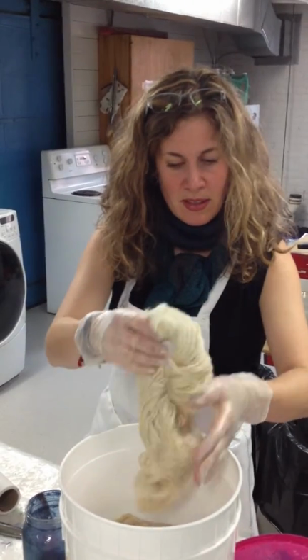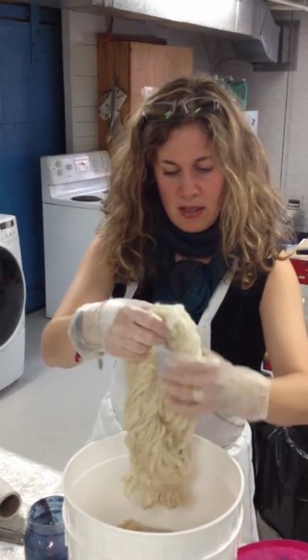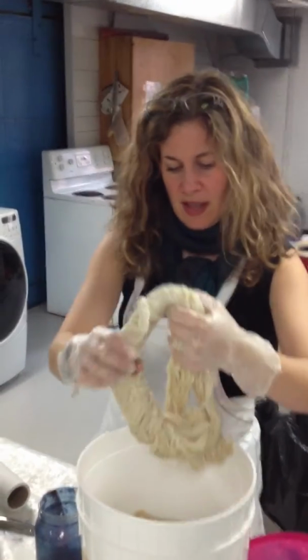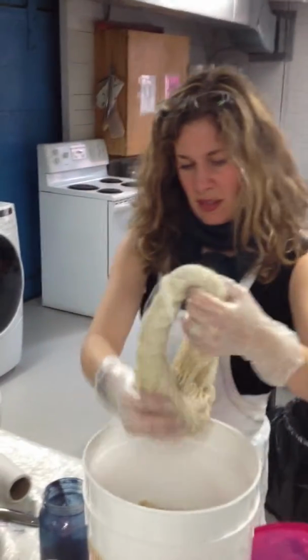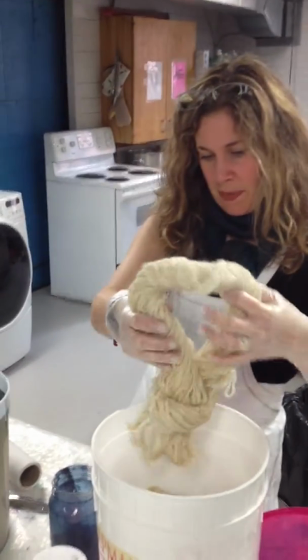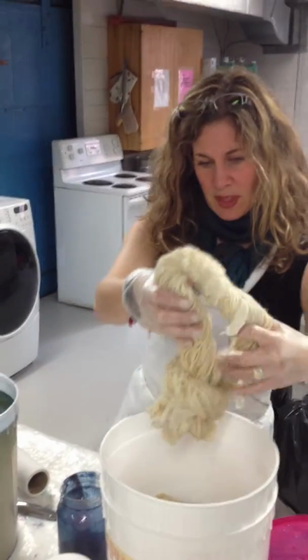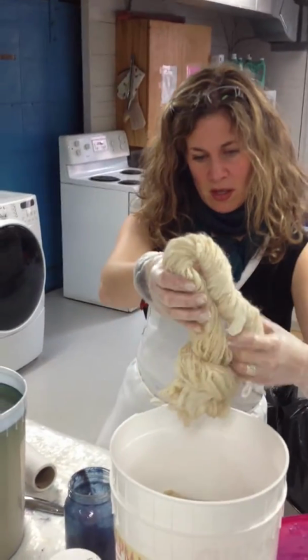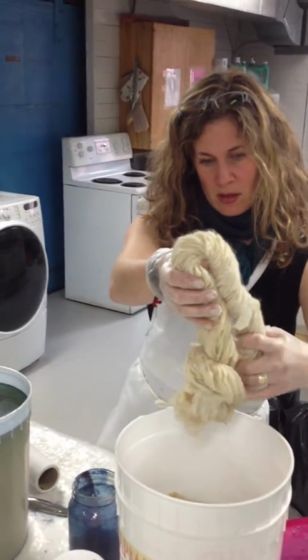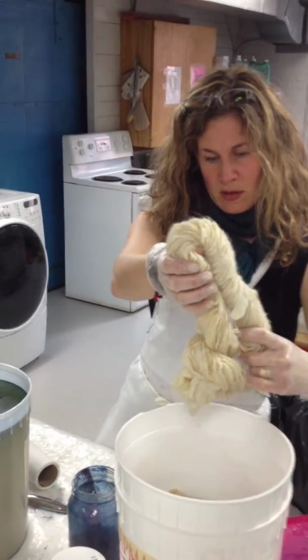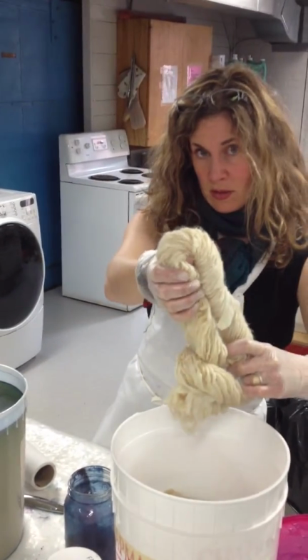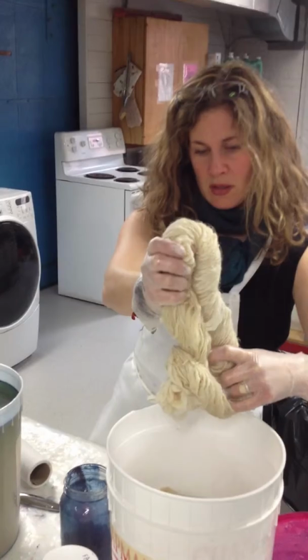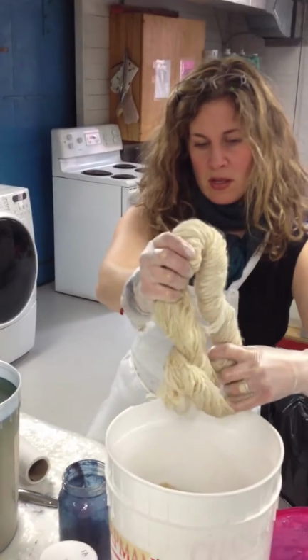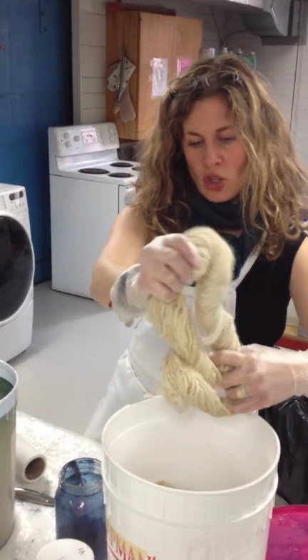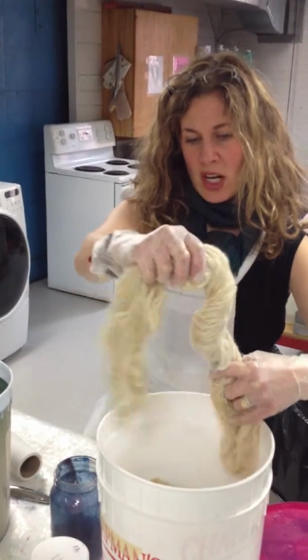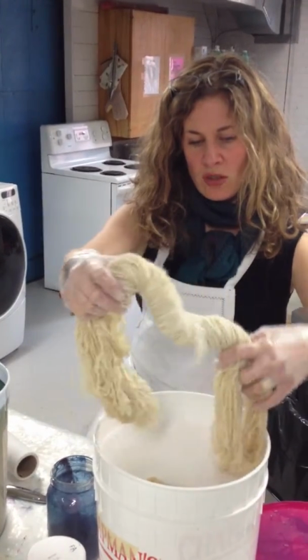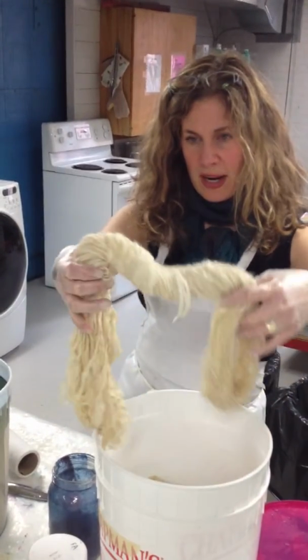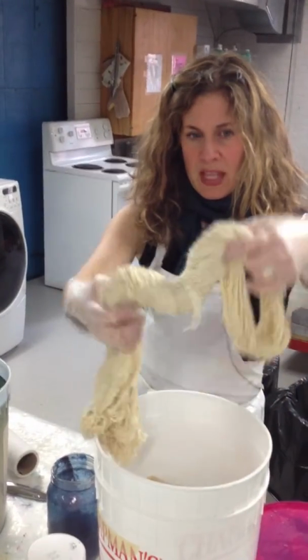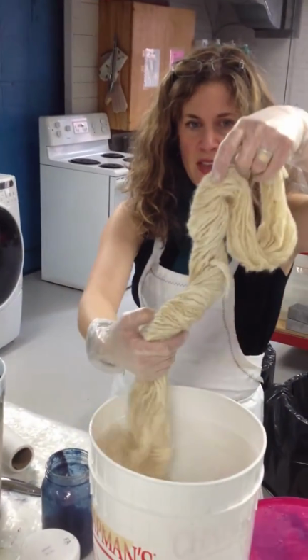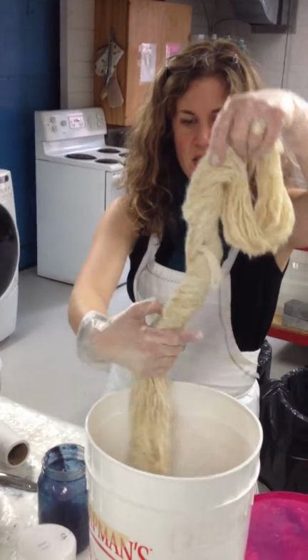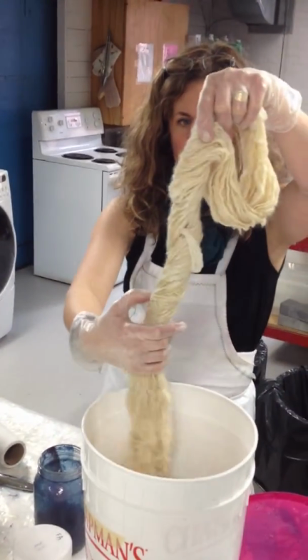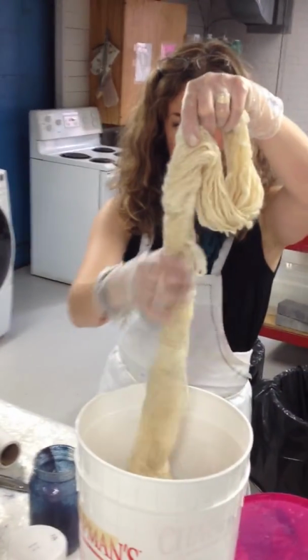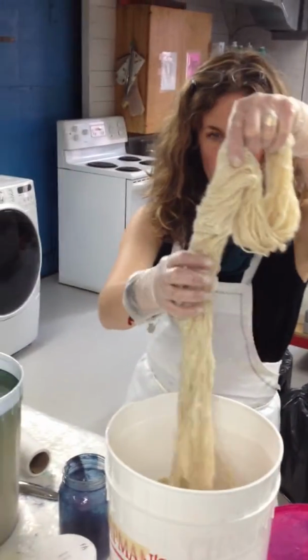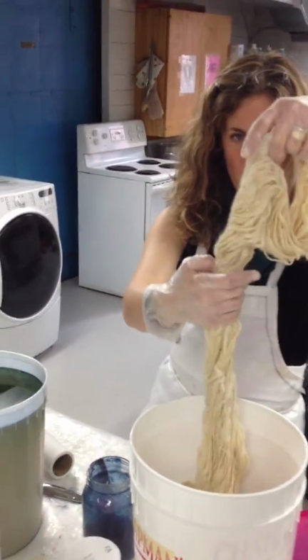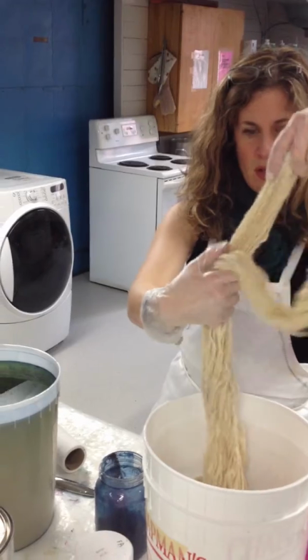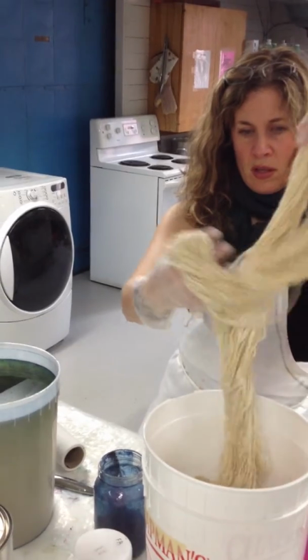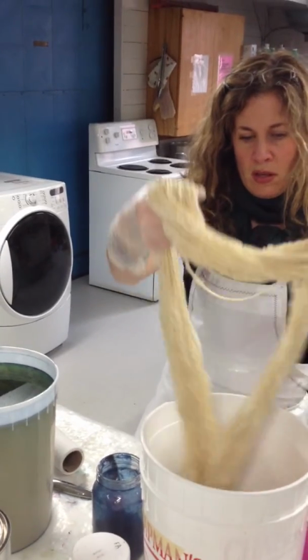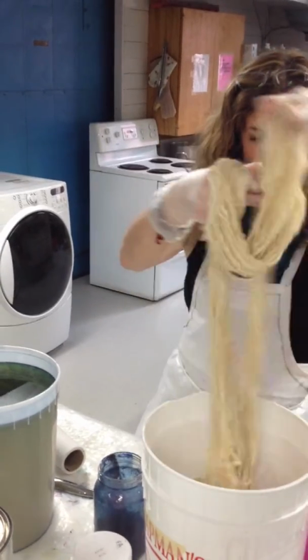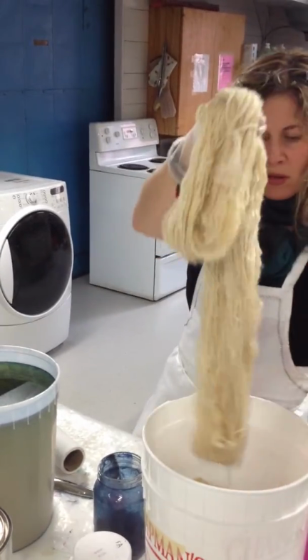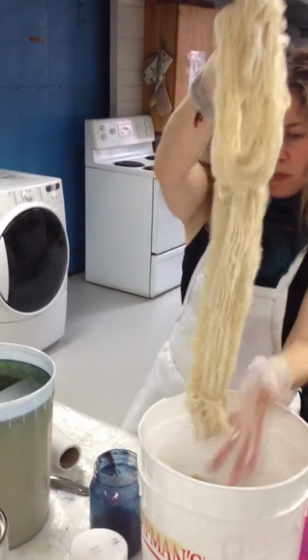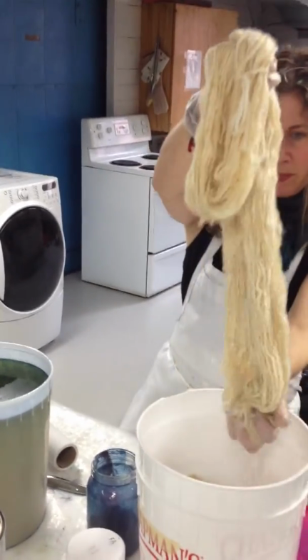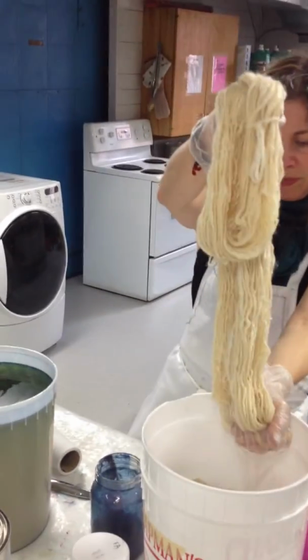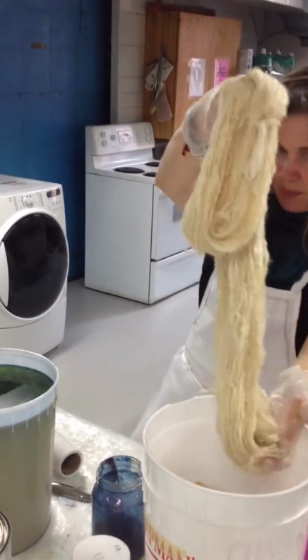There it goes. Oh God. Carry on. I should undo this, right? Yes. And then, so you're going to put it over to the bucket and put it up against the edge.